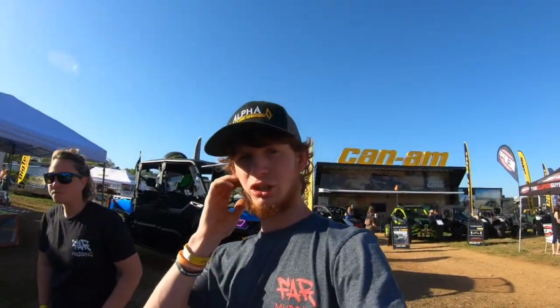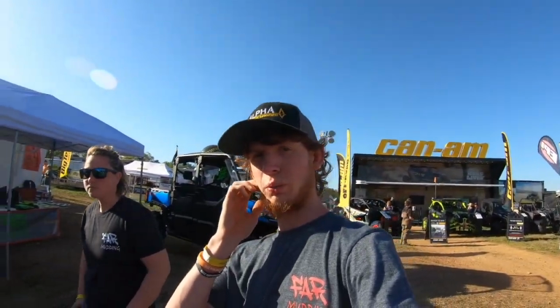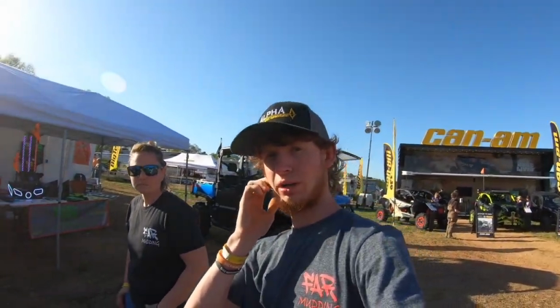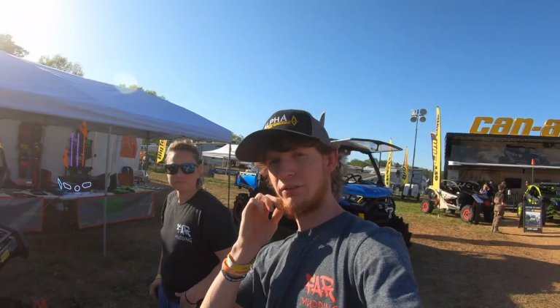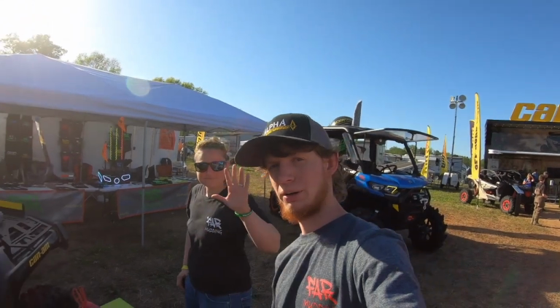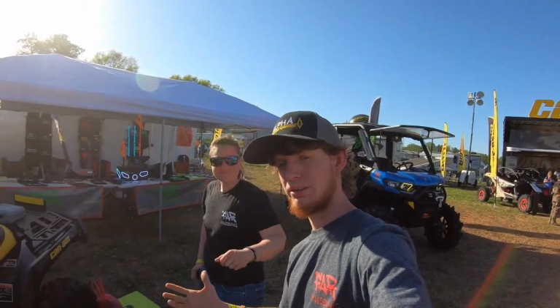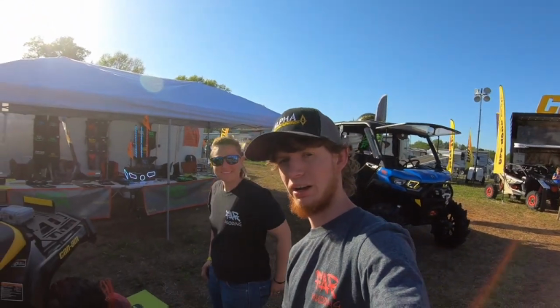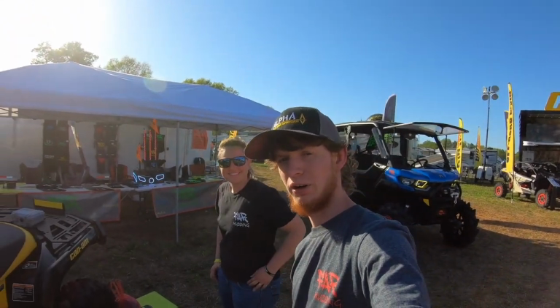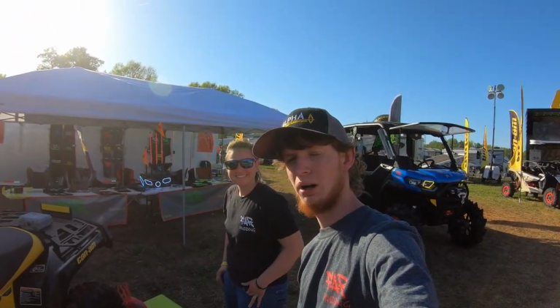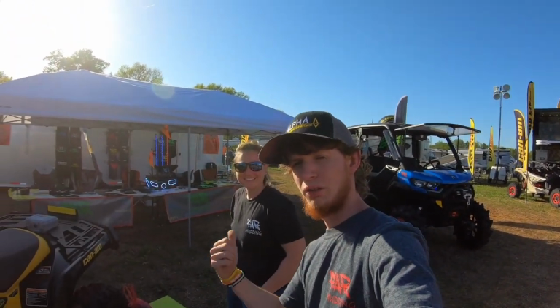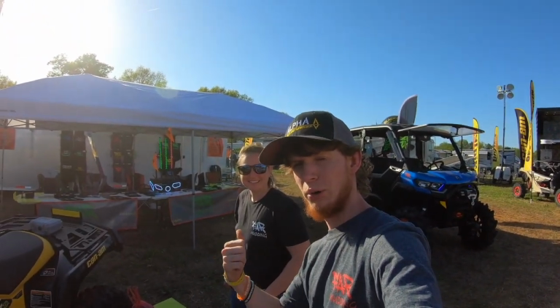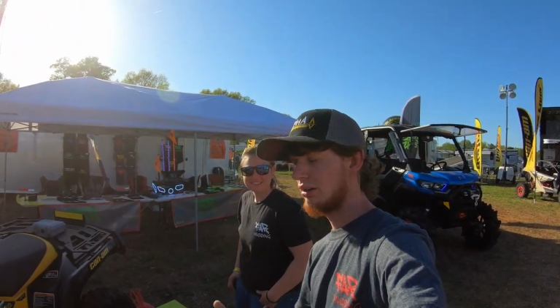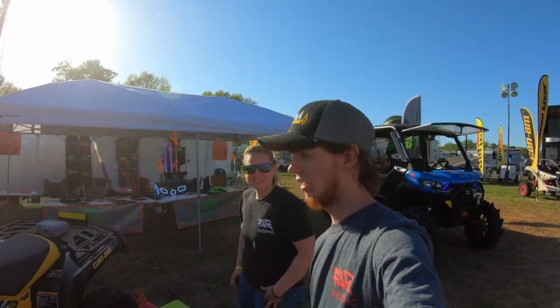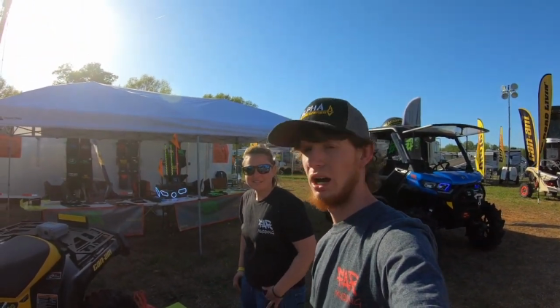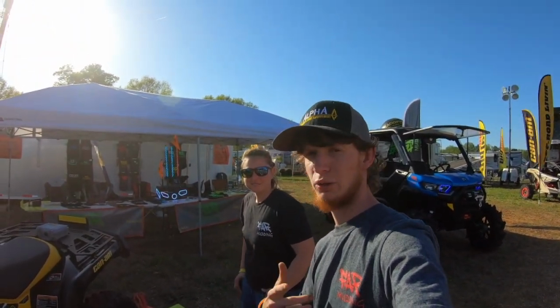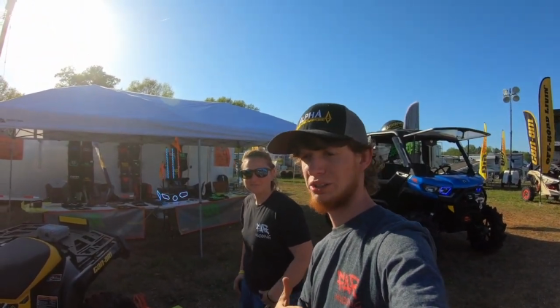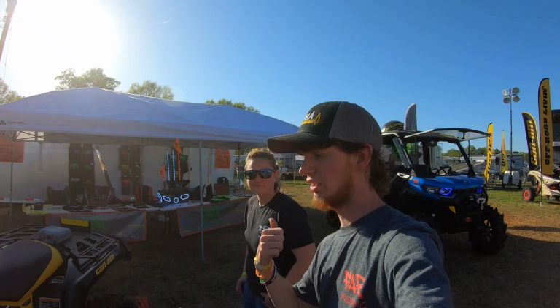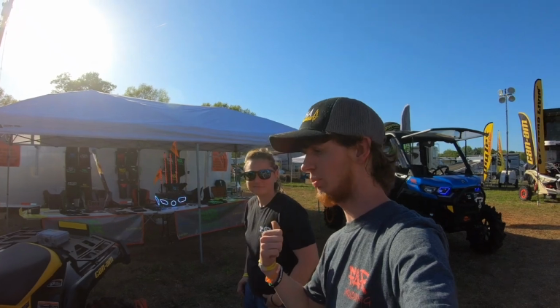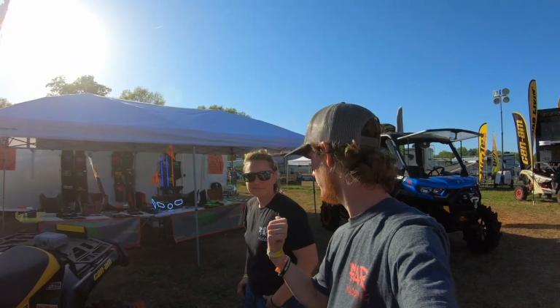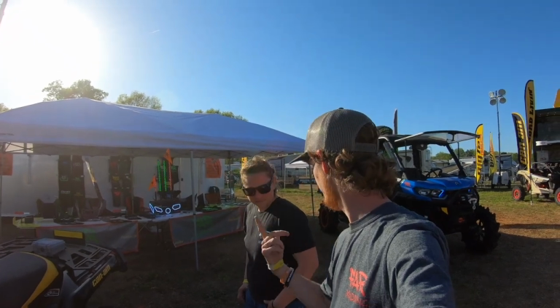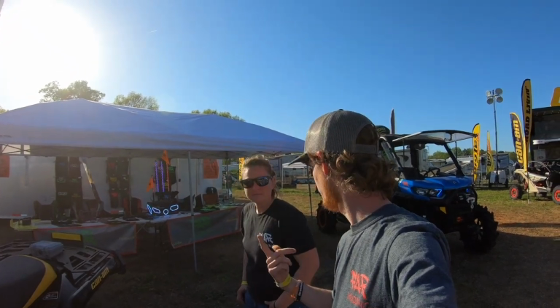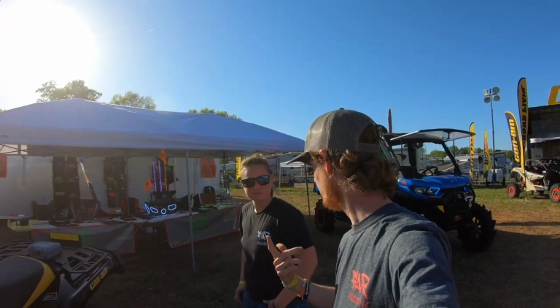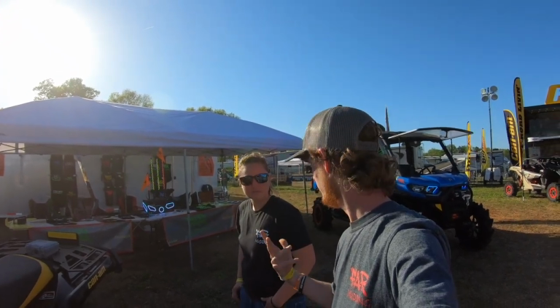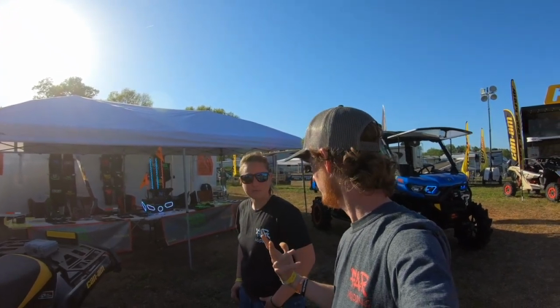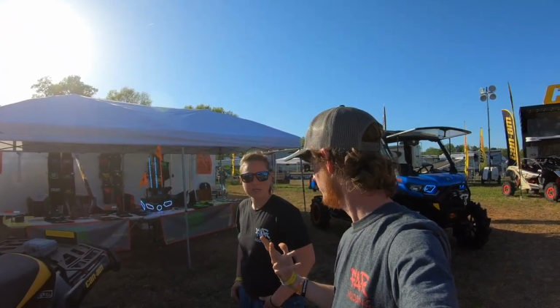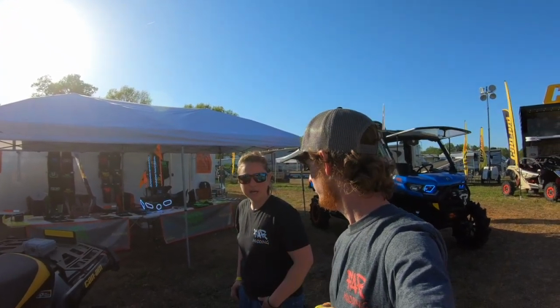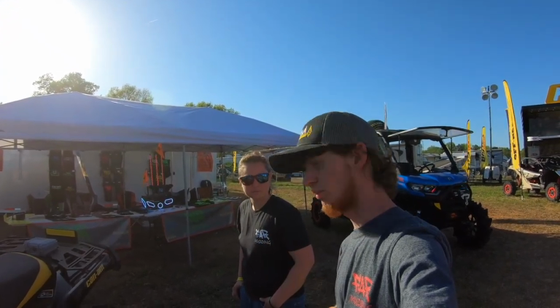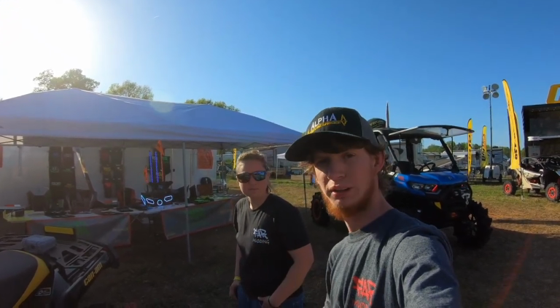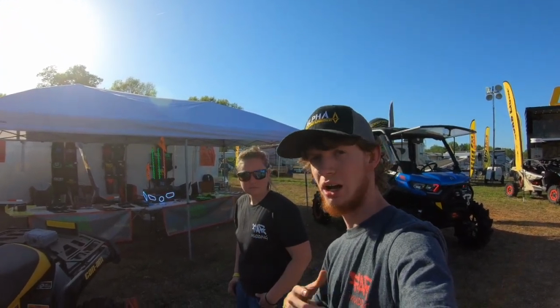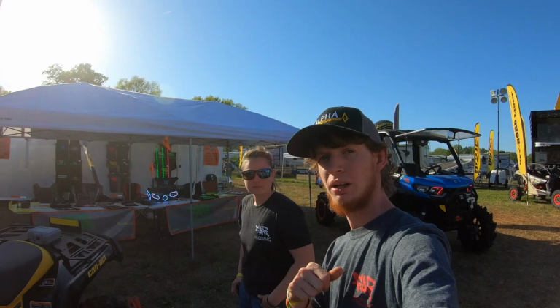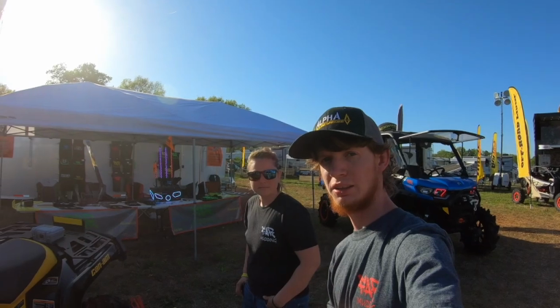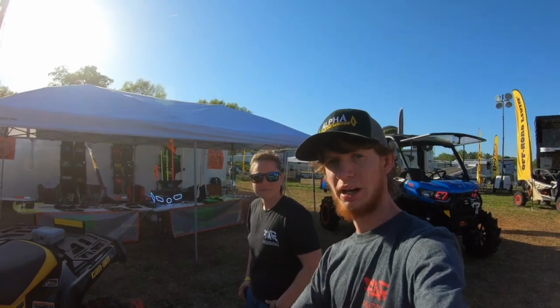That's a quick walk around over here with Aerie from Far Mud Nats. If y'all have any questions, hit them up on Instagram, Facebook, and Farmudden.com.